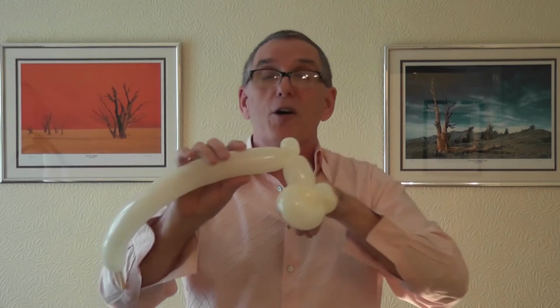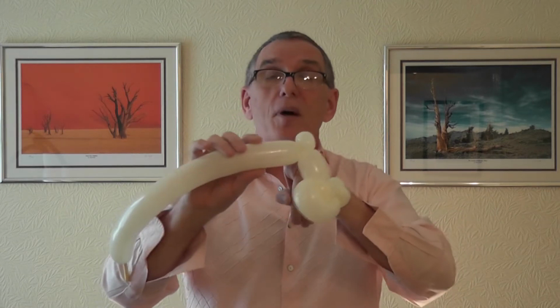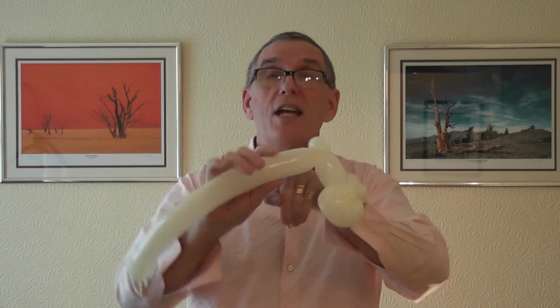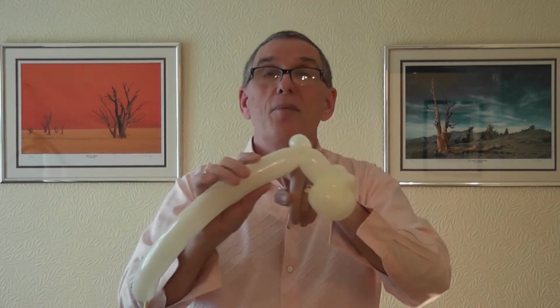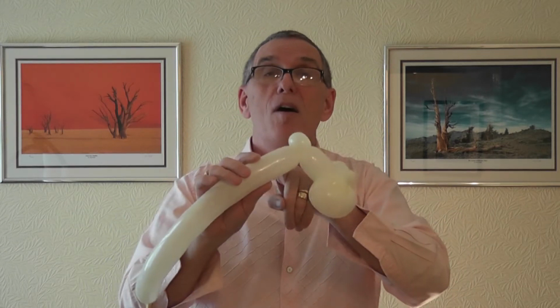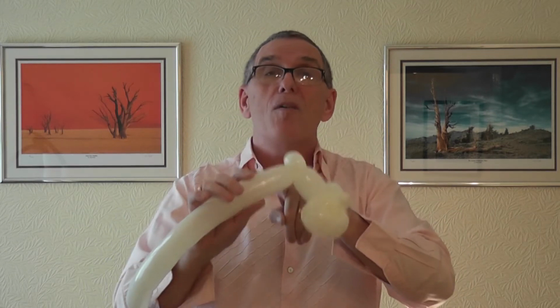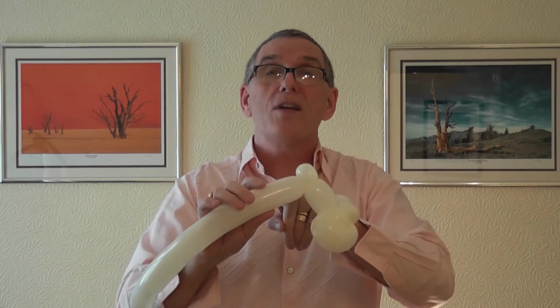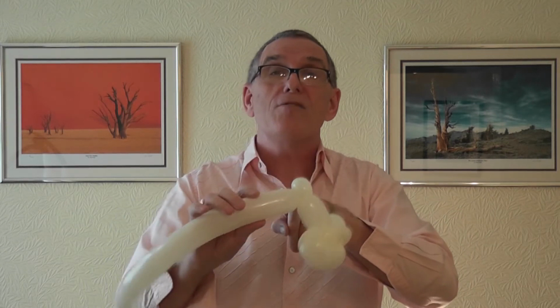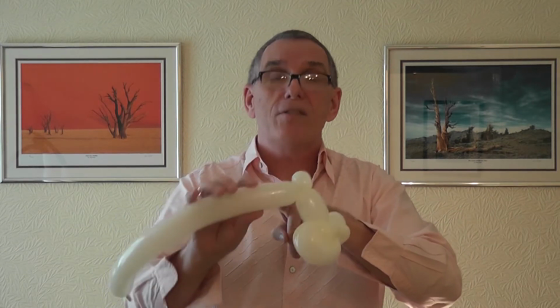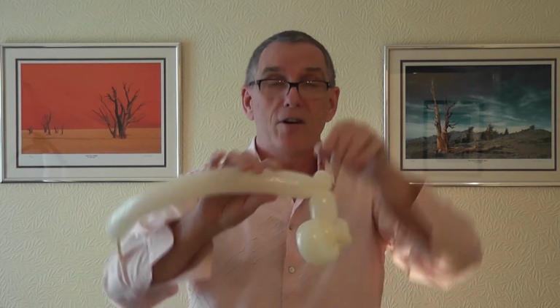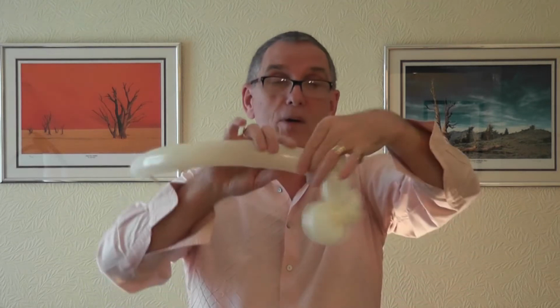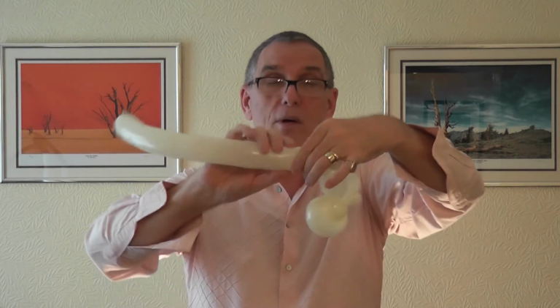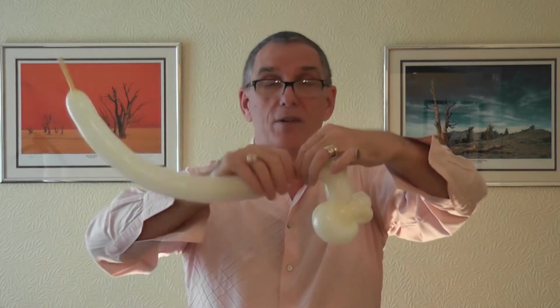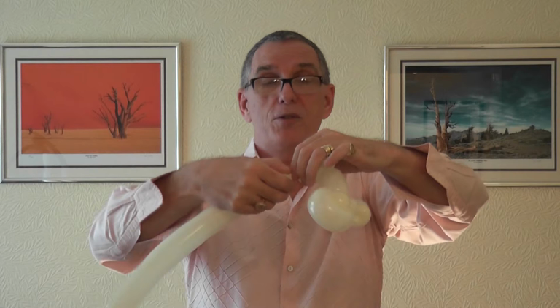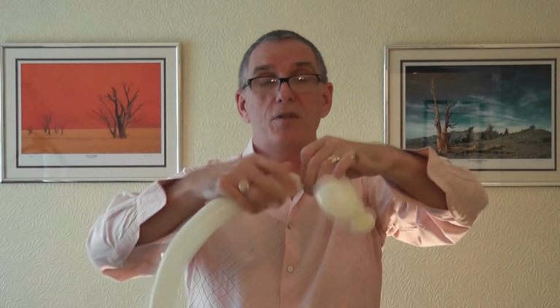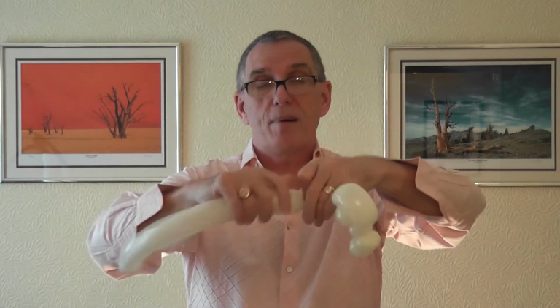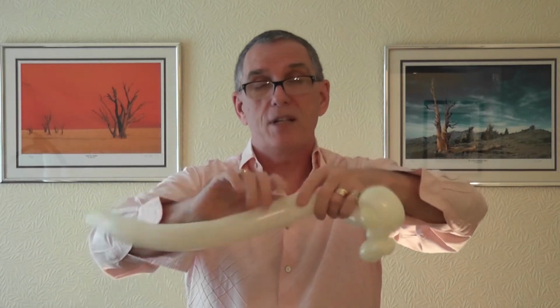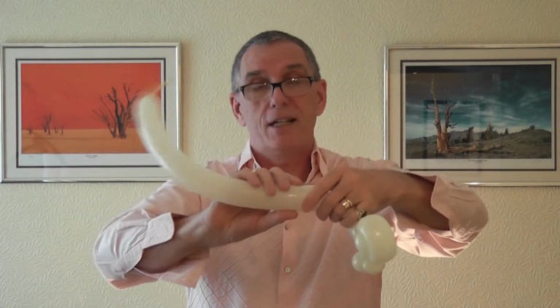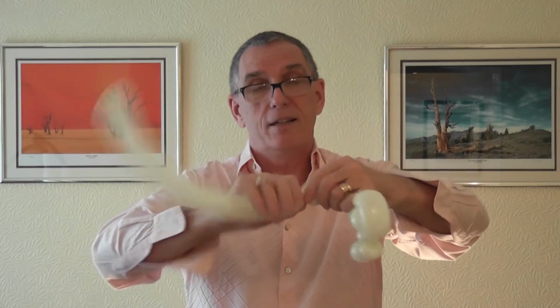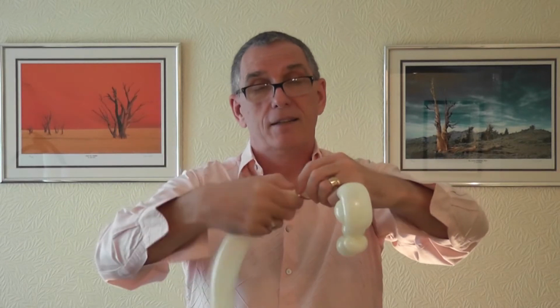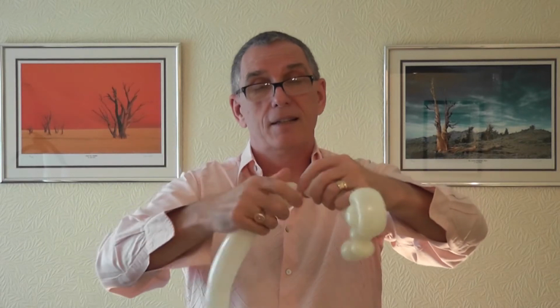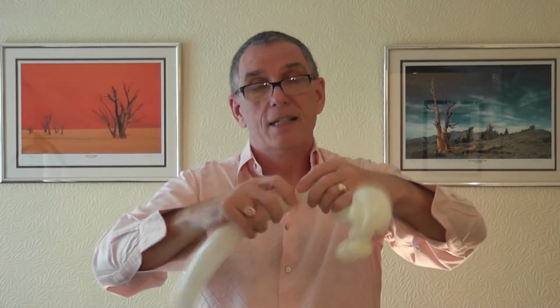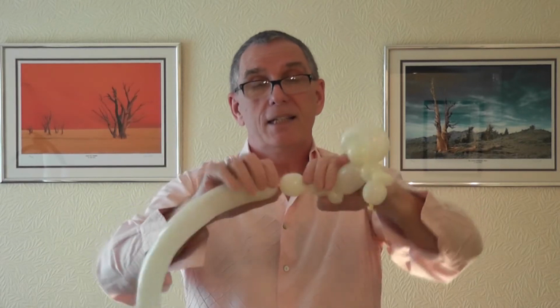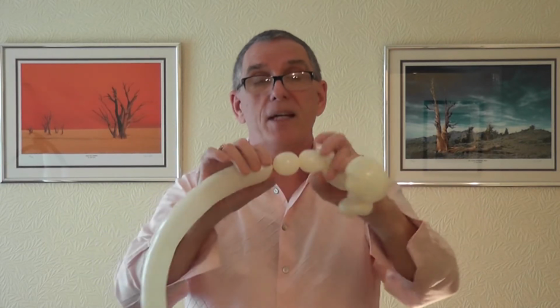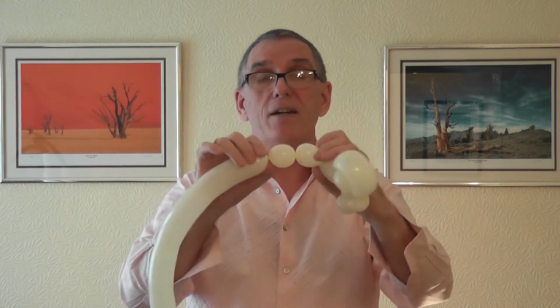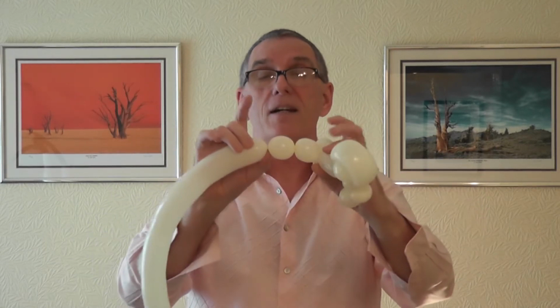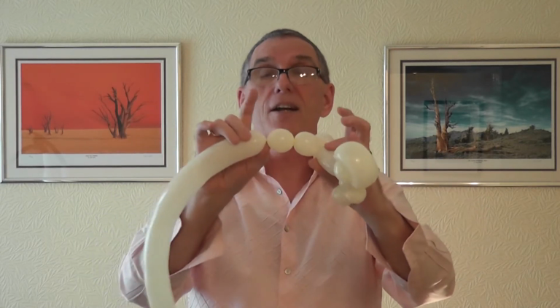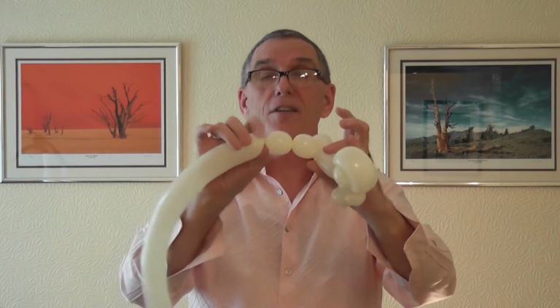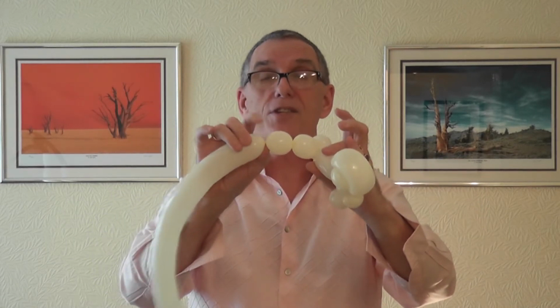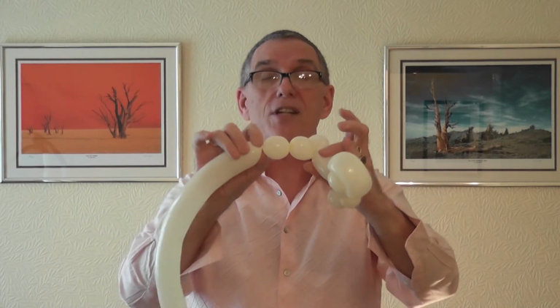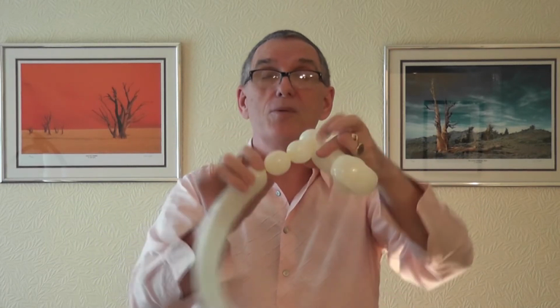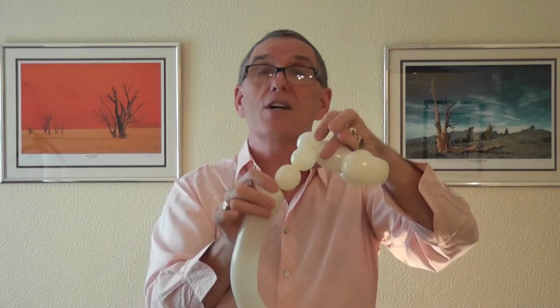Now you need the inner part of the rear wheel — two two-finger bubbles again — and the second twist goes in.